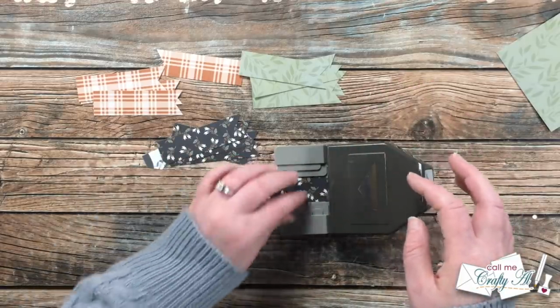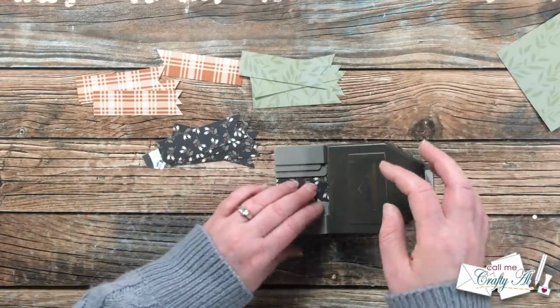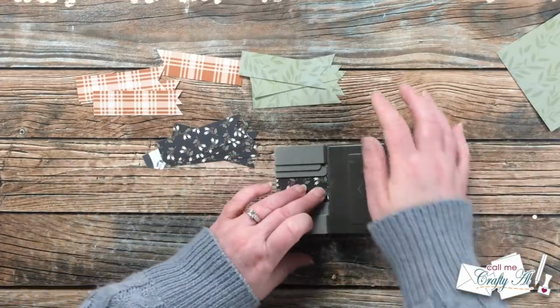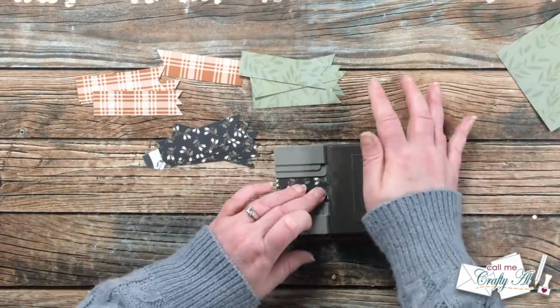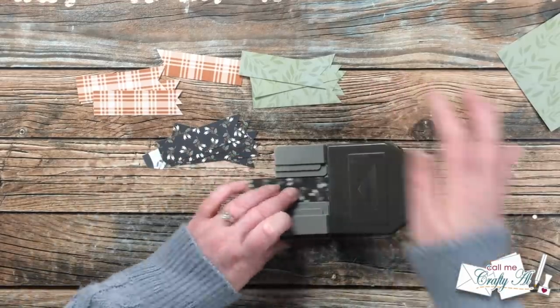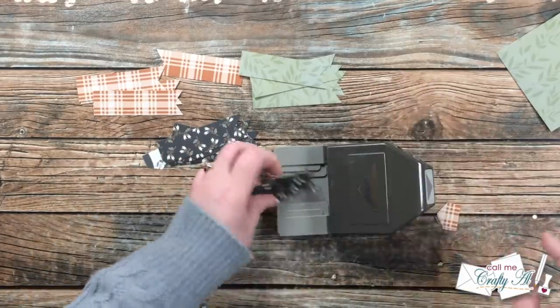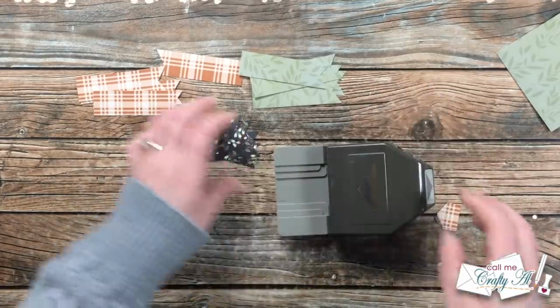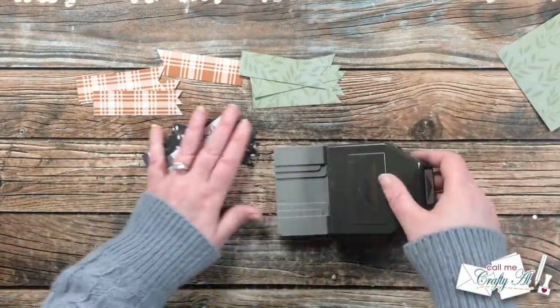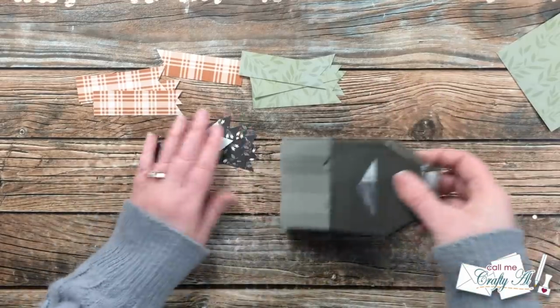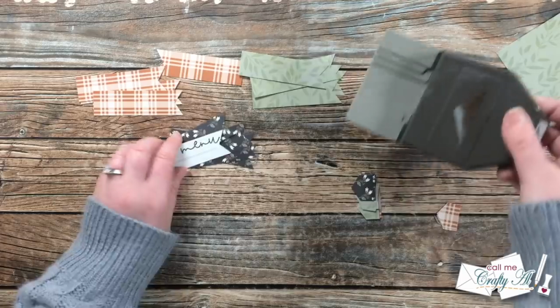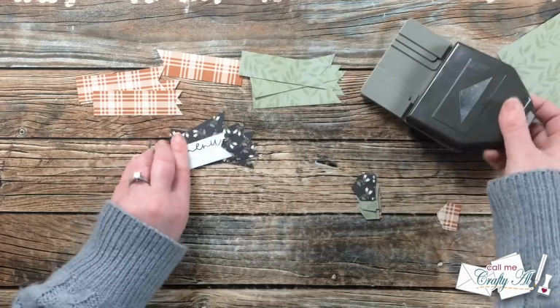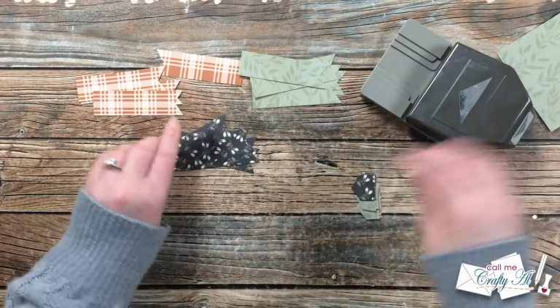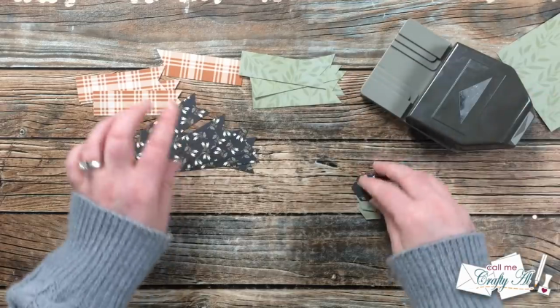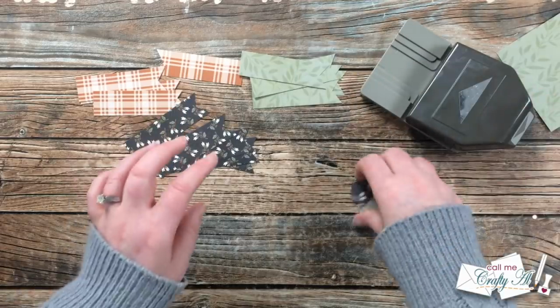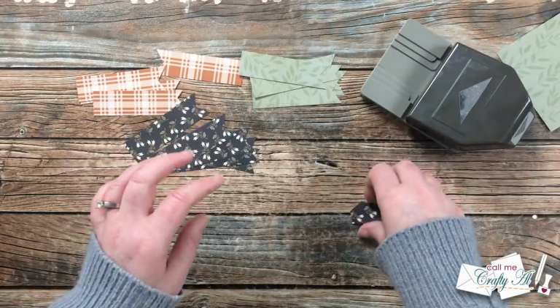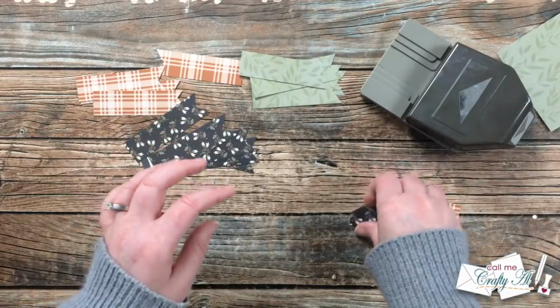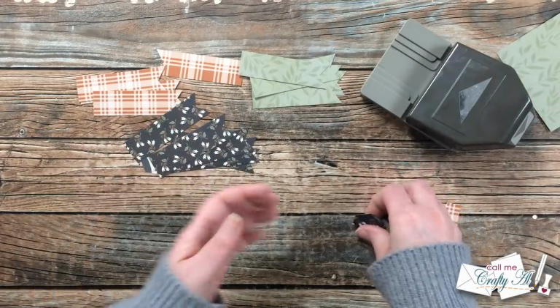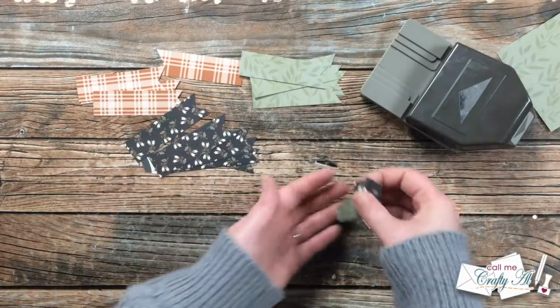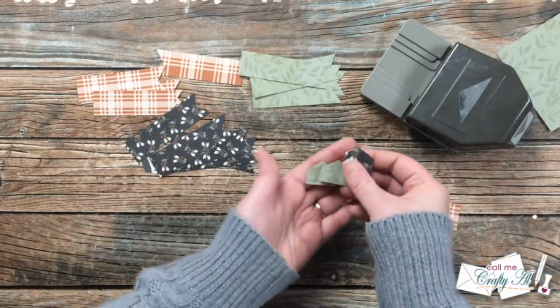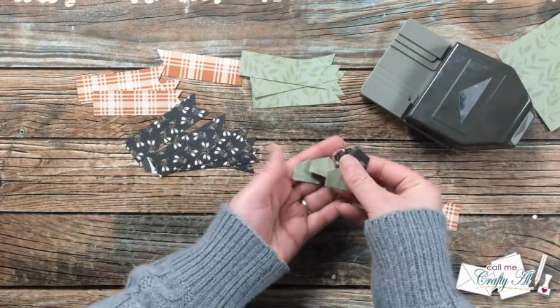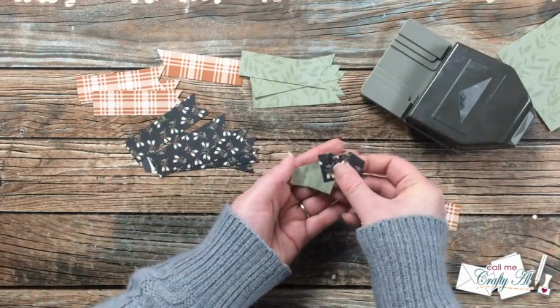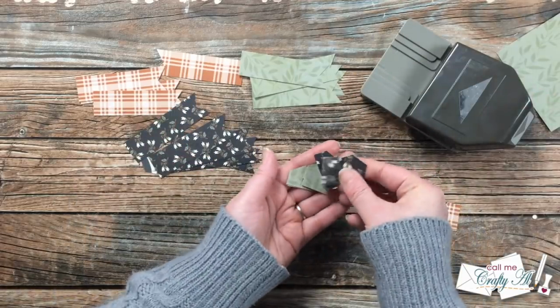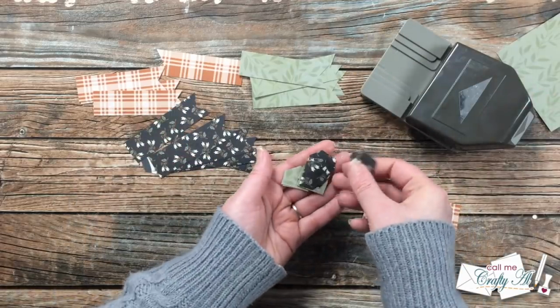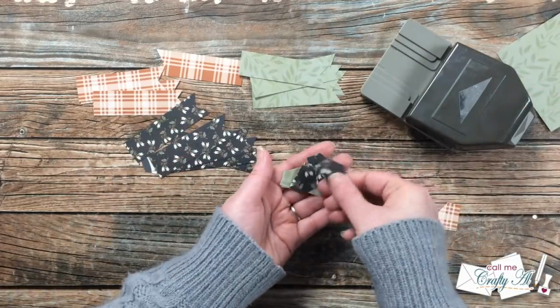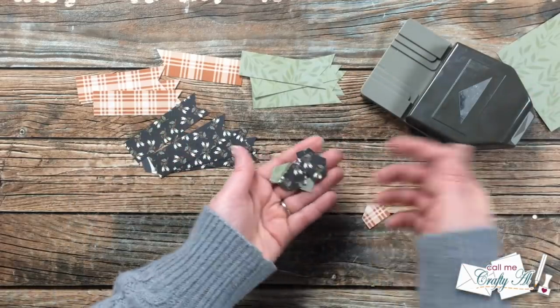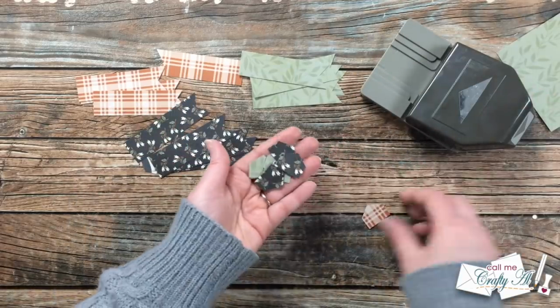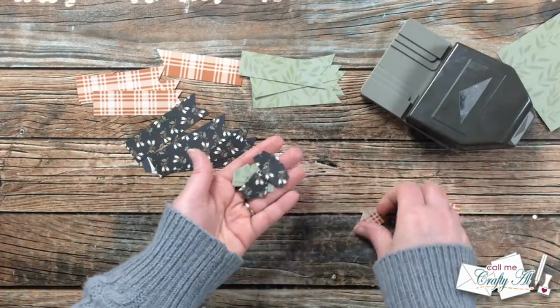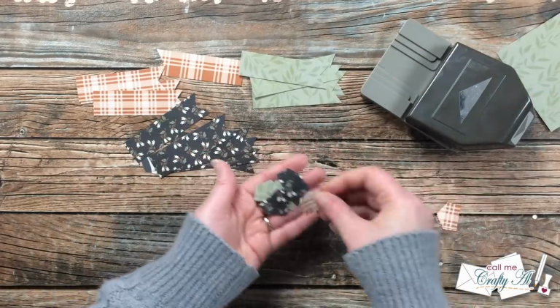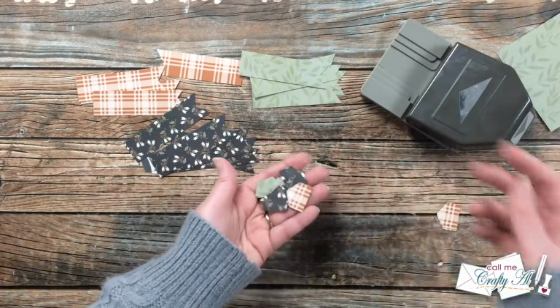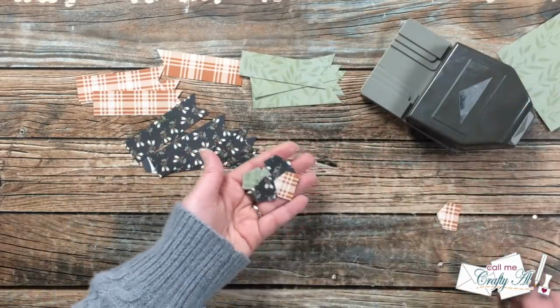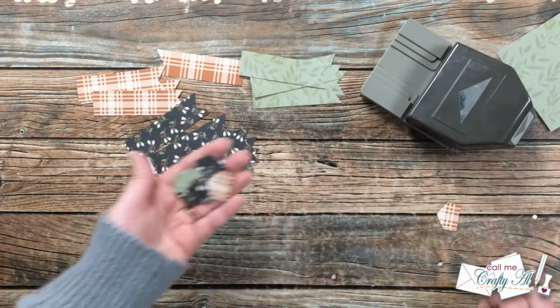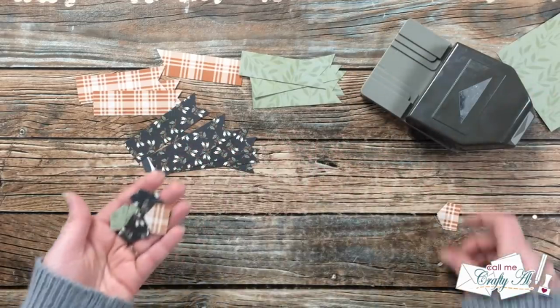After I punched all of those fishtails I have these fun little pieces that I will show you later how I incorporate into the cards.